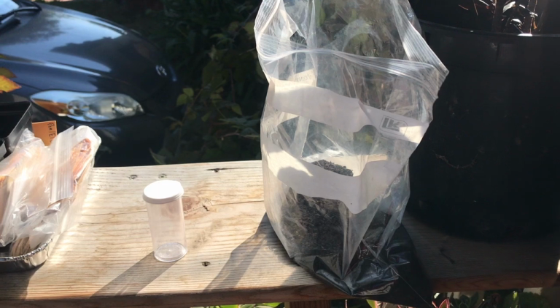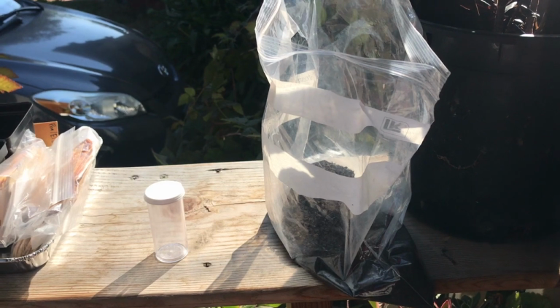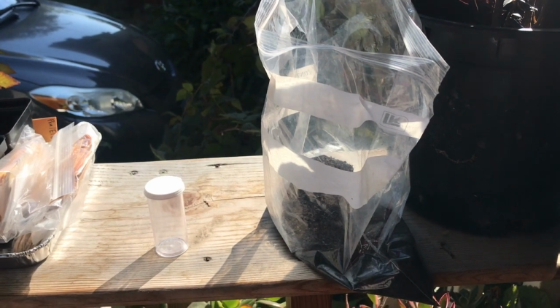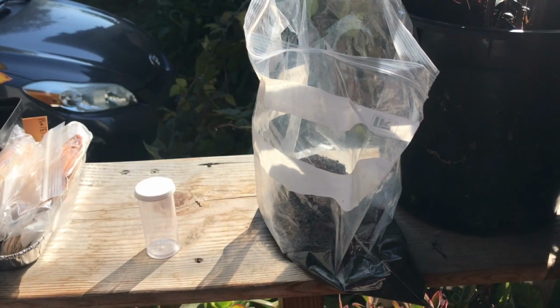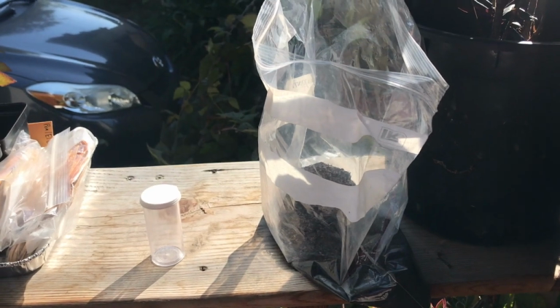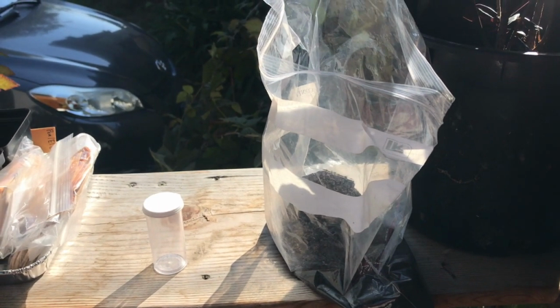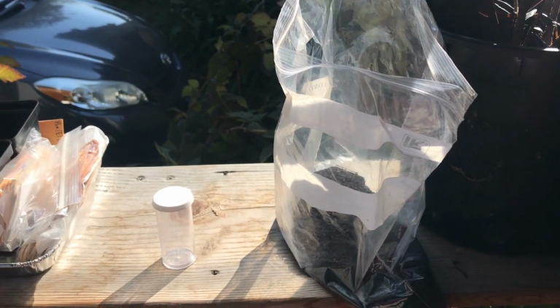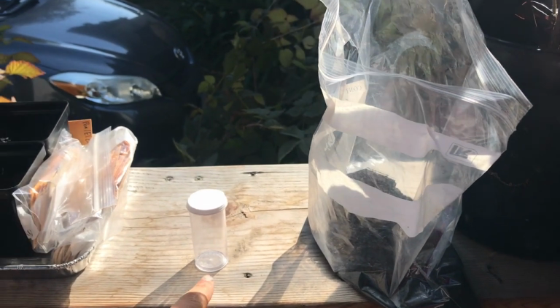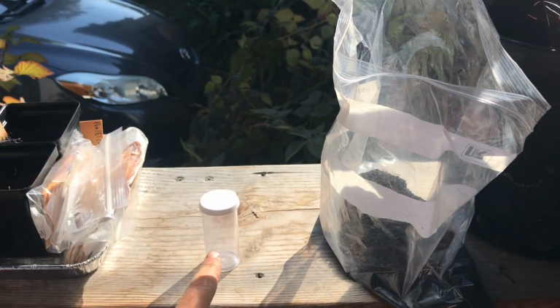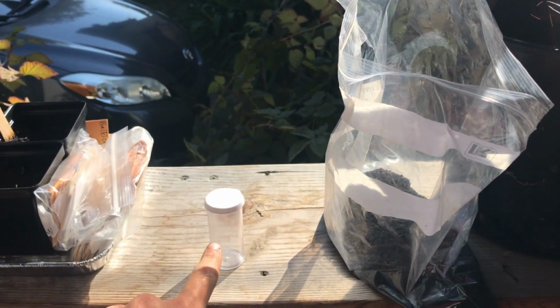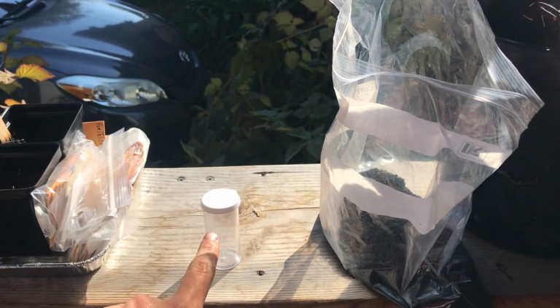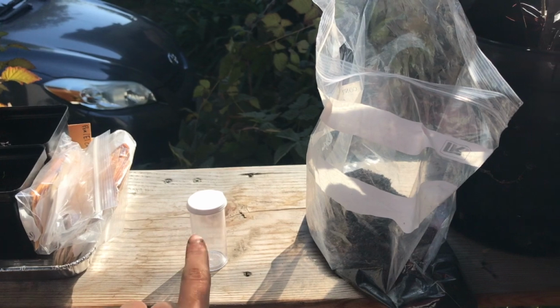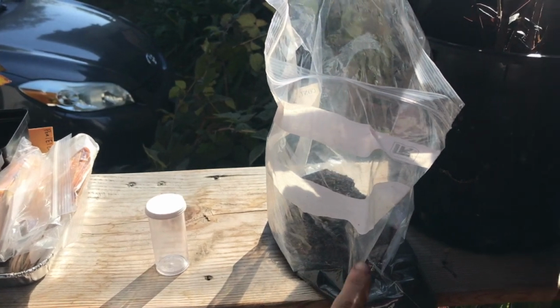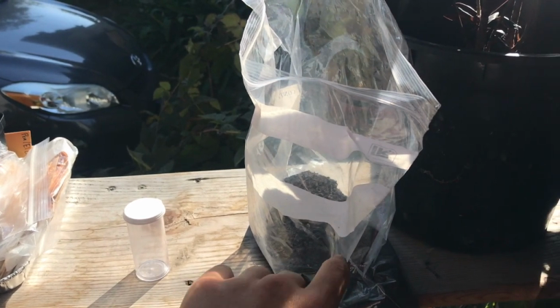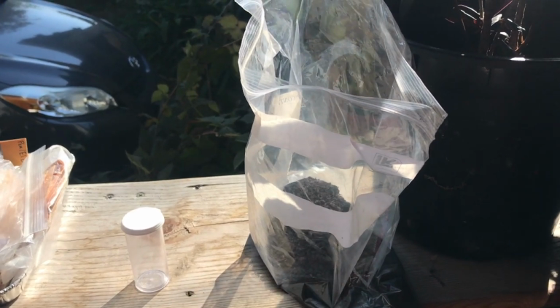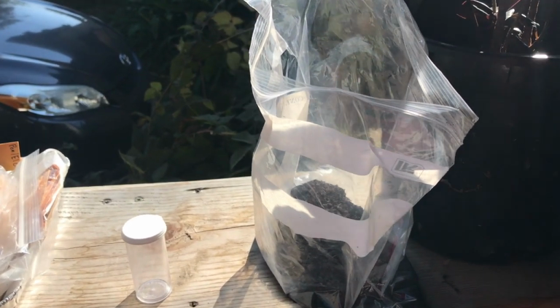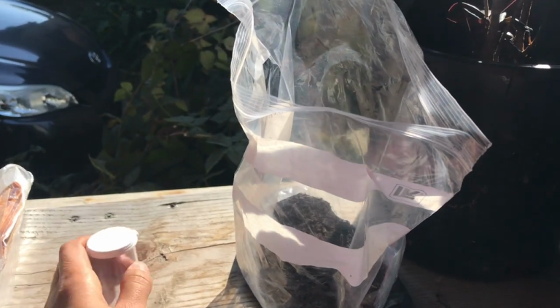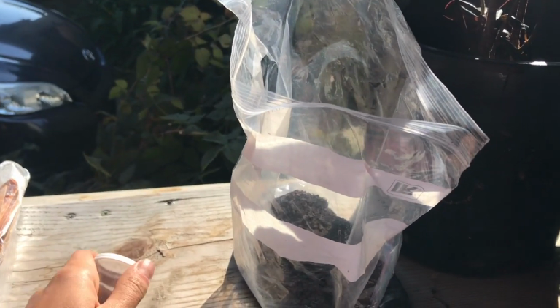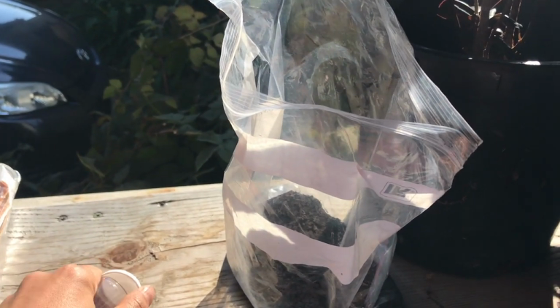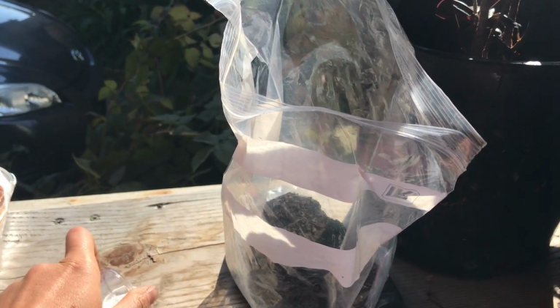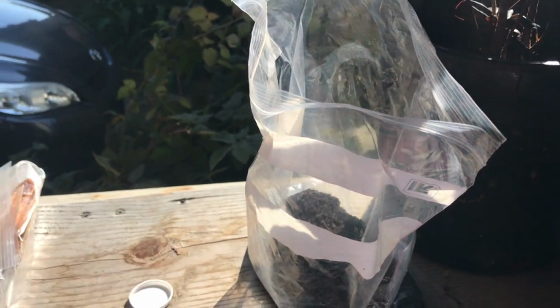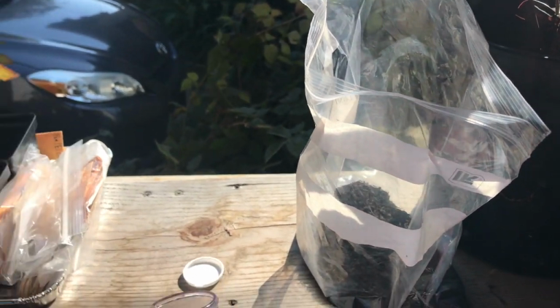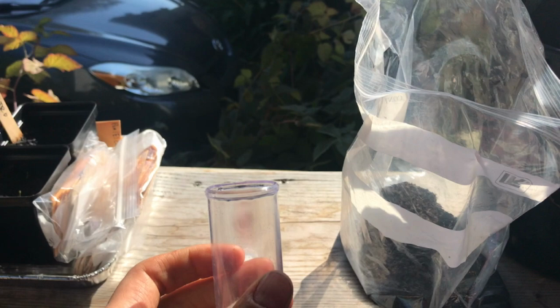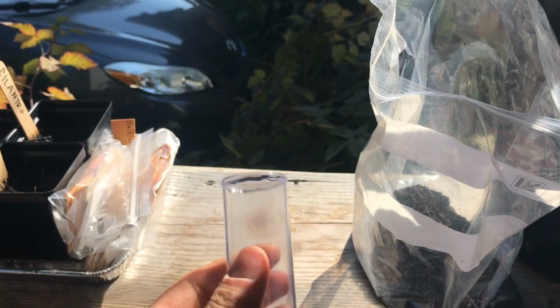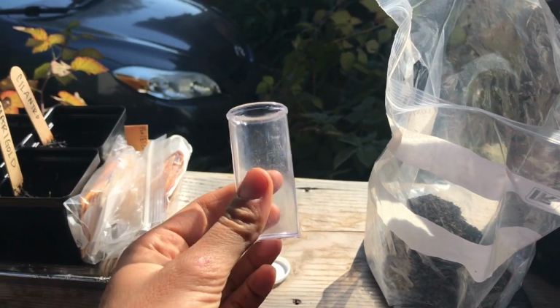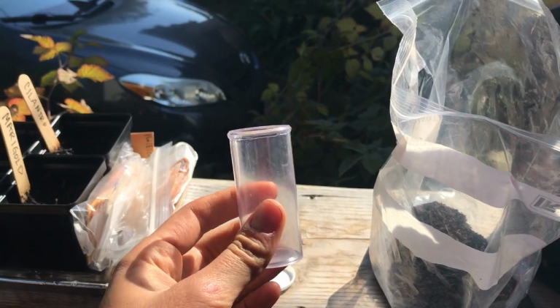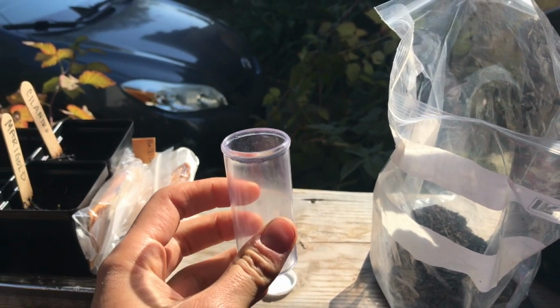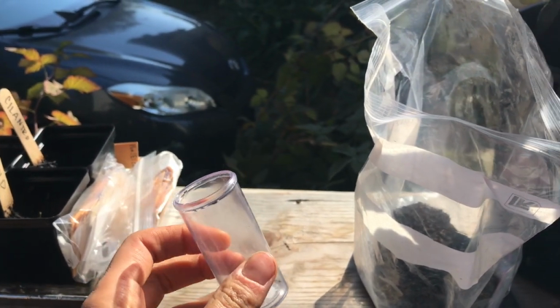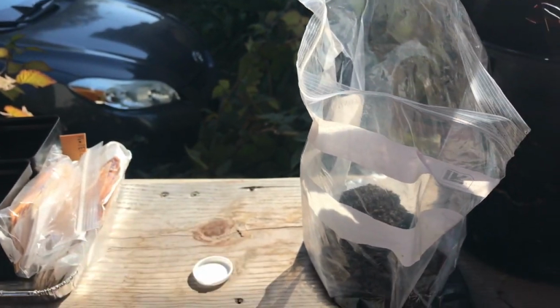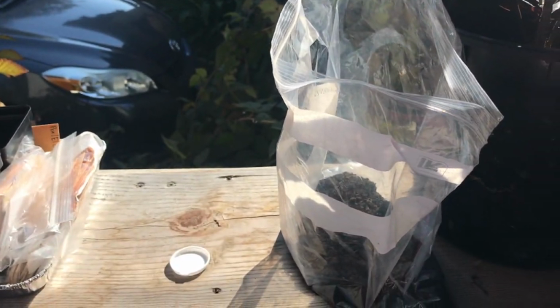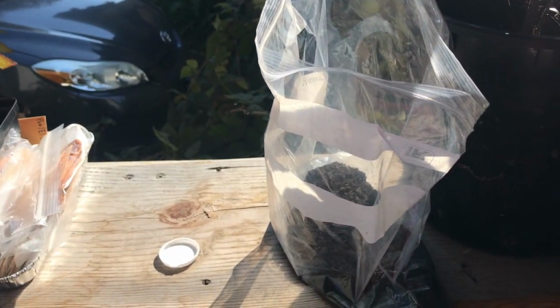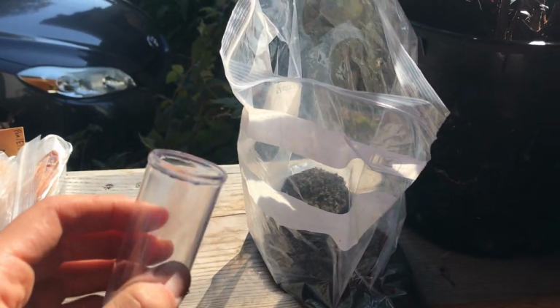For this soil experiment you will need one vial from your garden kit and your bag of soil. If you don't have a garden kit with you, you can use any container with a top and soil from outside.